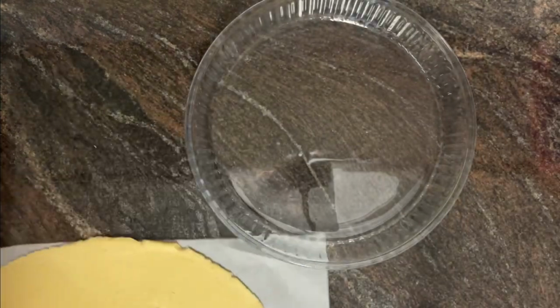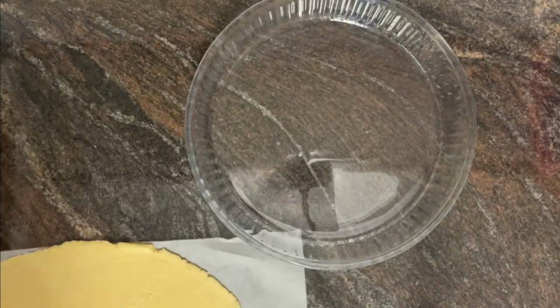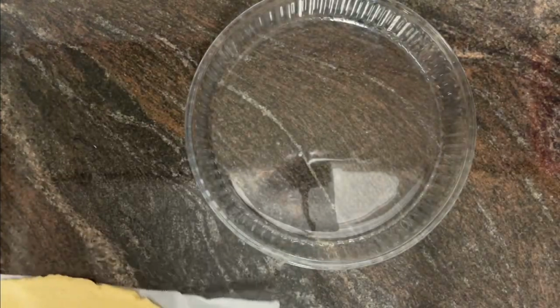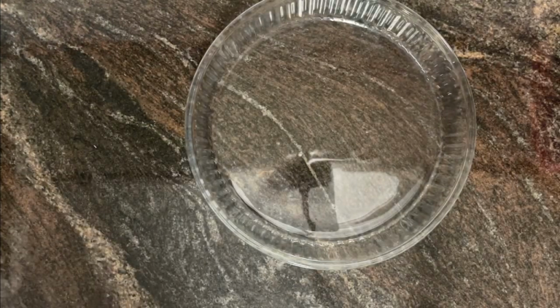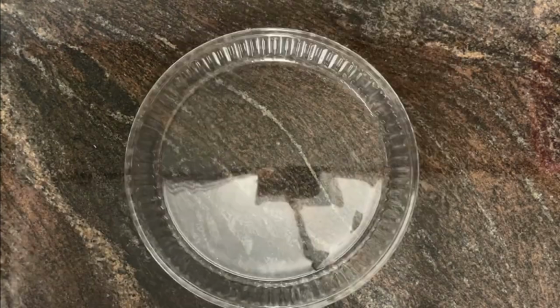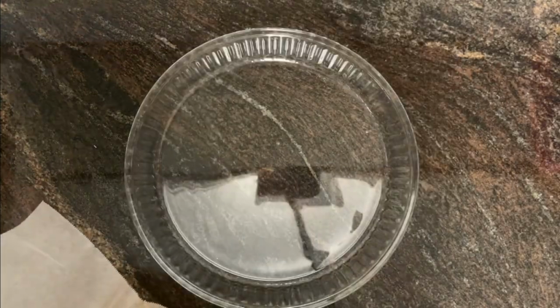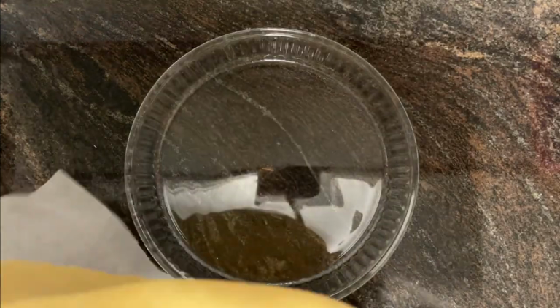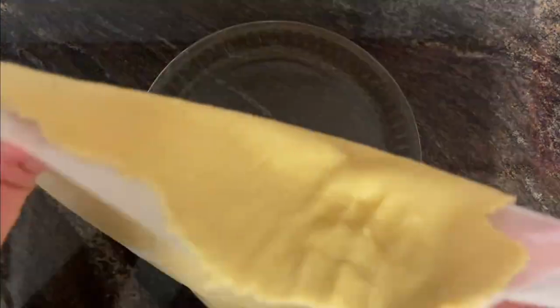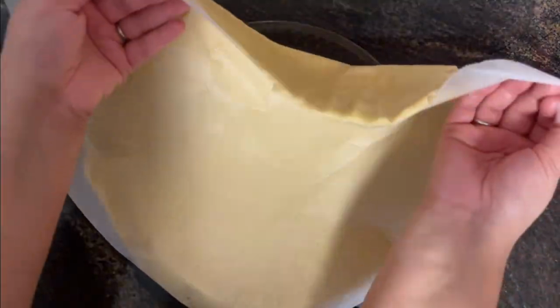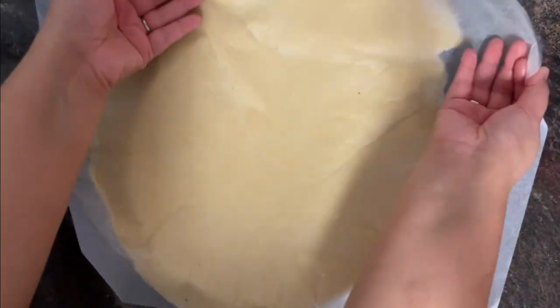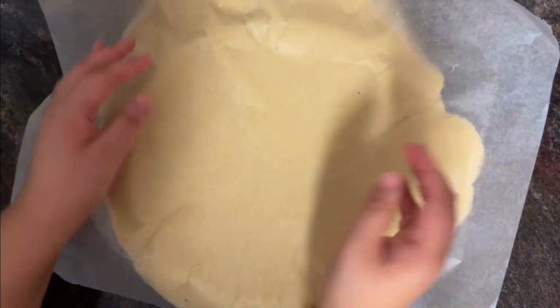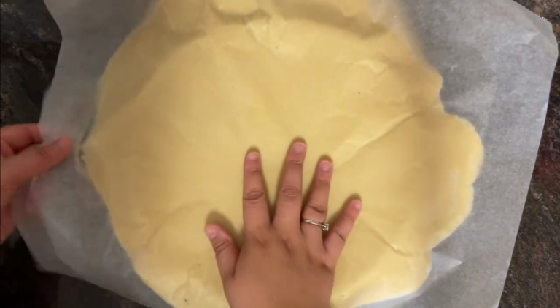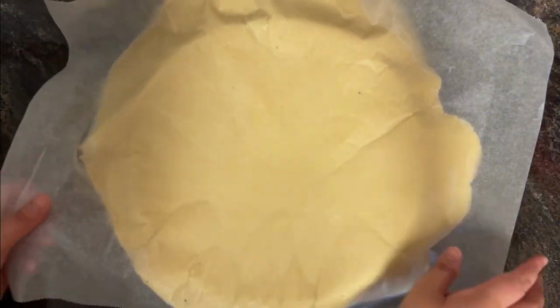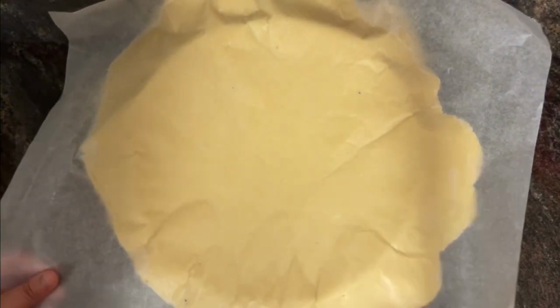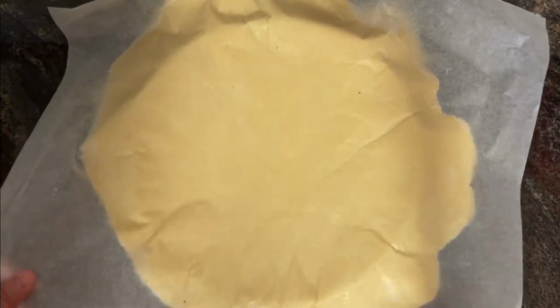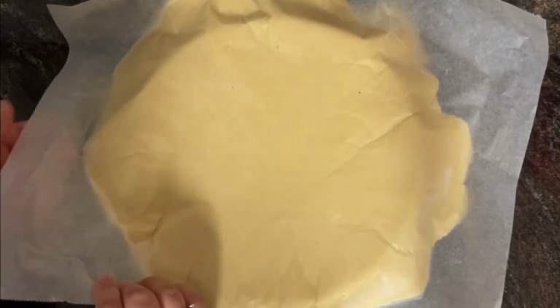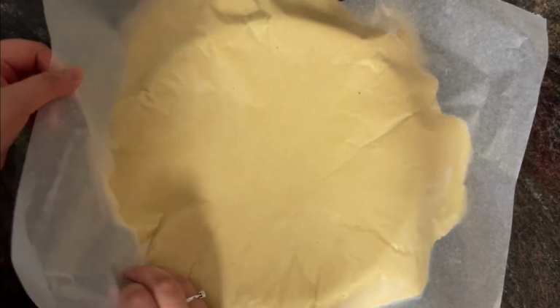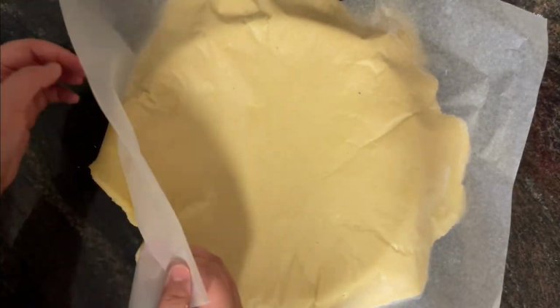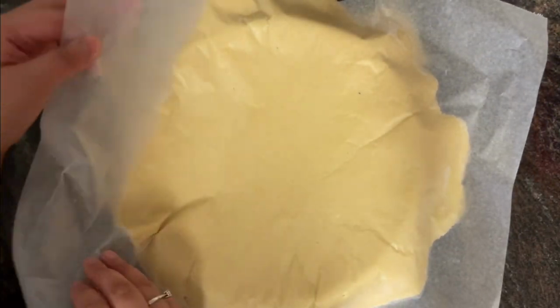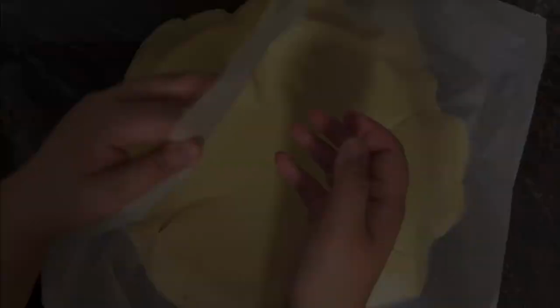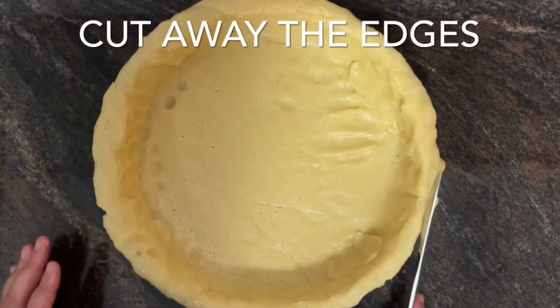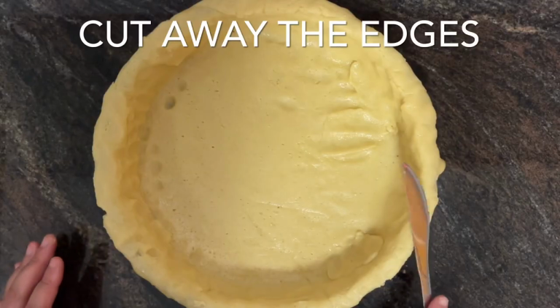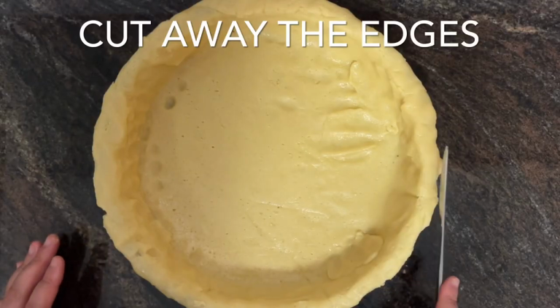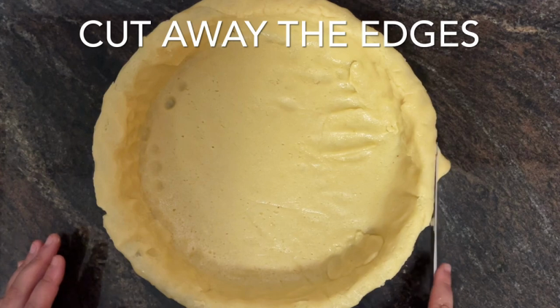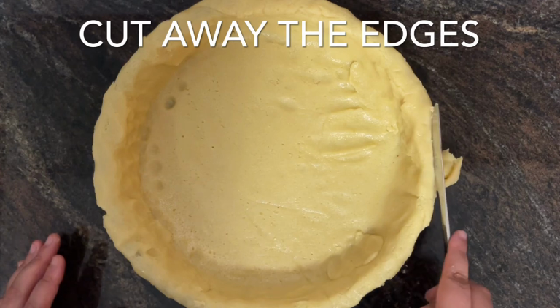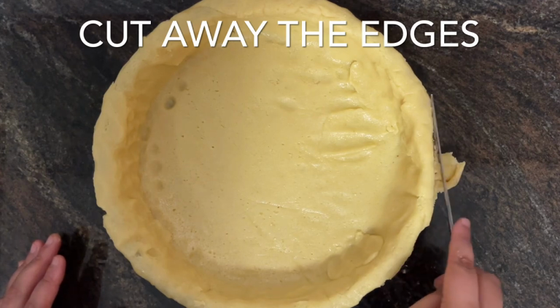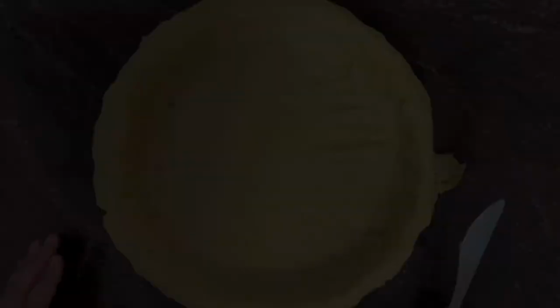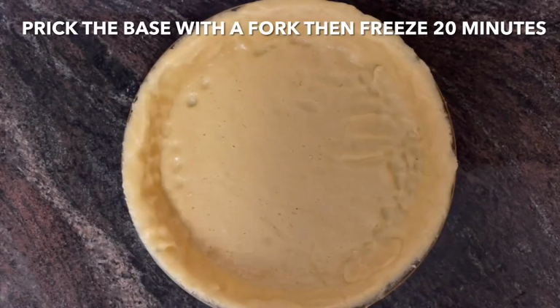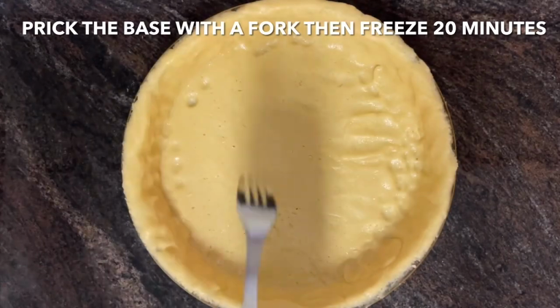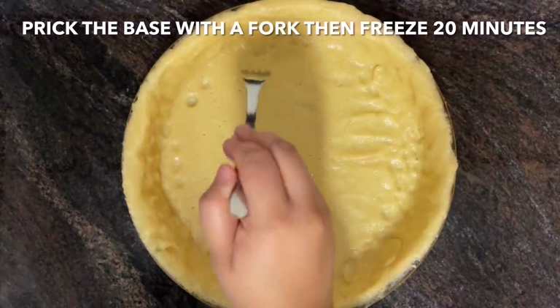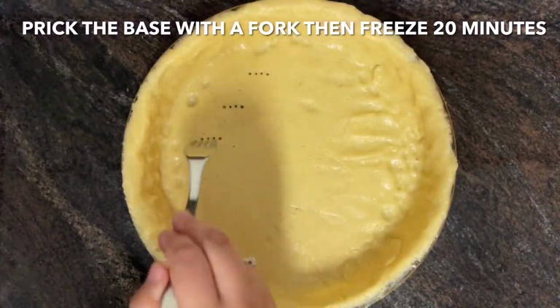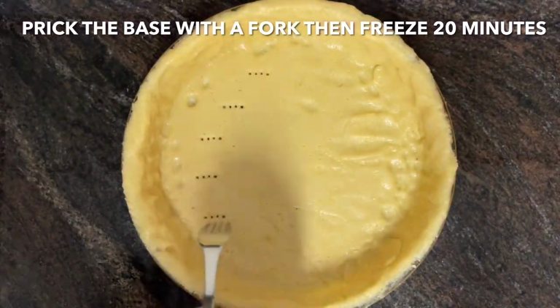Line the tart pan with the pastry and cut away the edges. Prick the base with a fork and then freeze the tart pan for 20 minutes. In the meantime, let's make the frangipani filling.